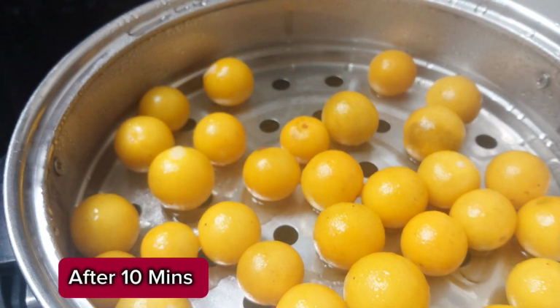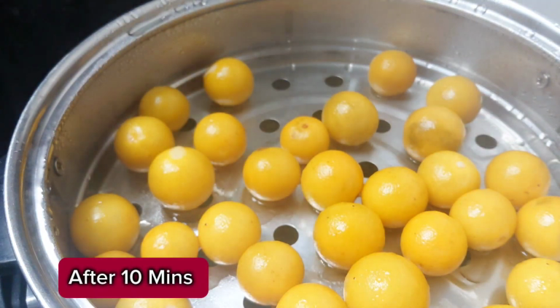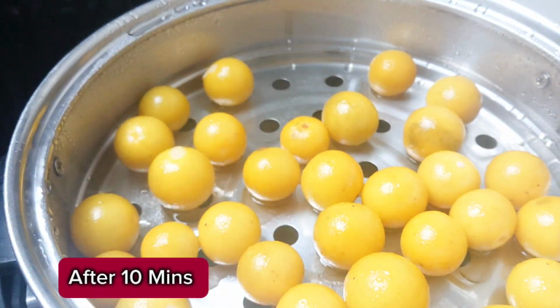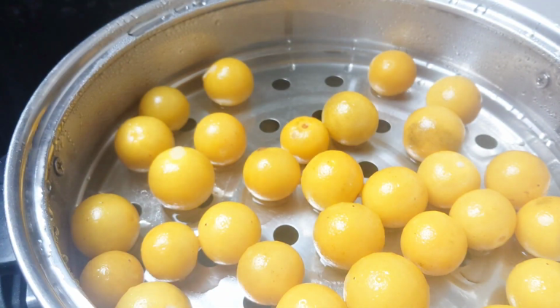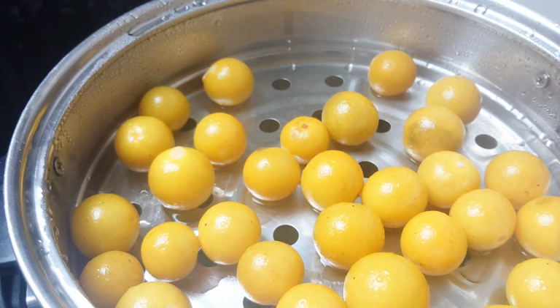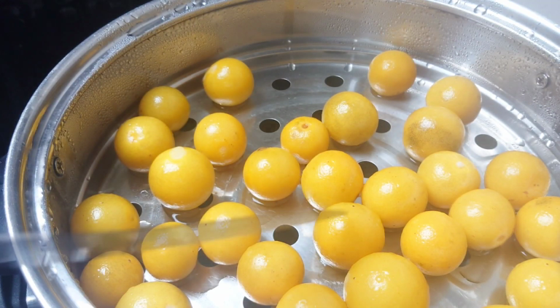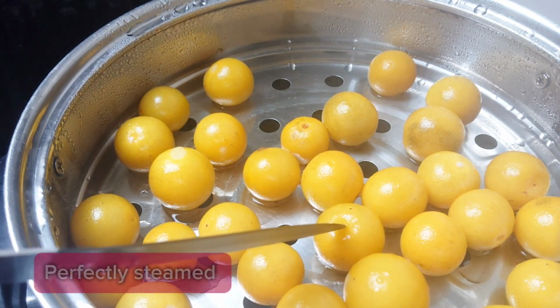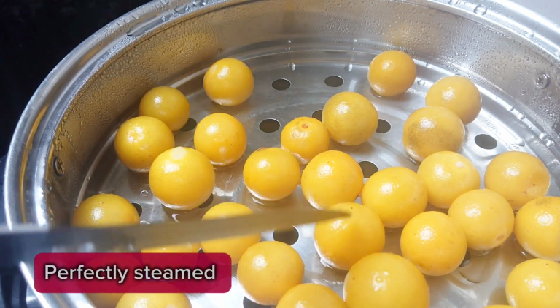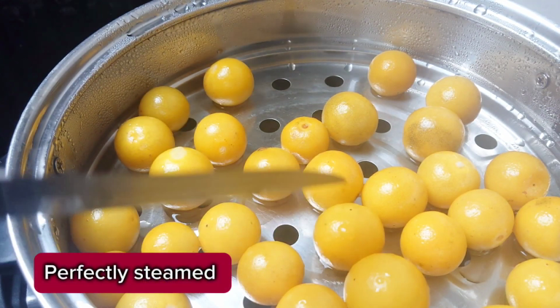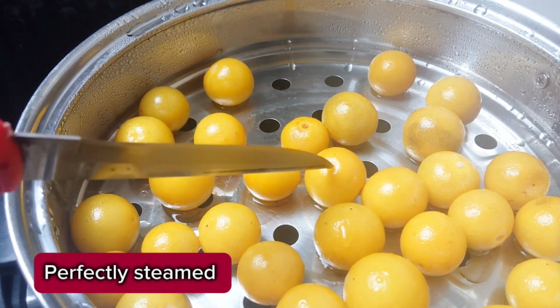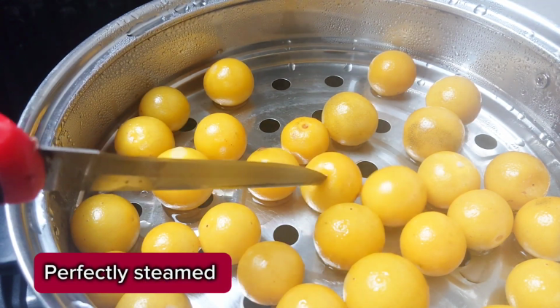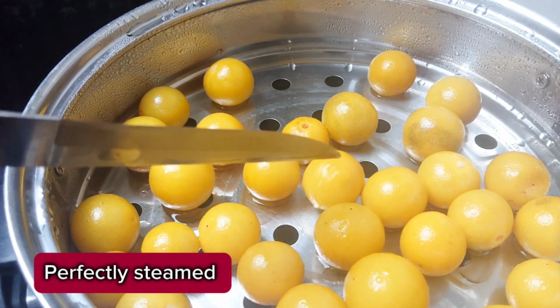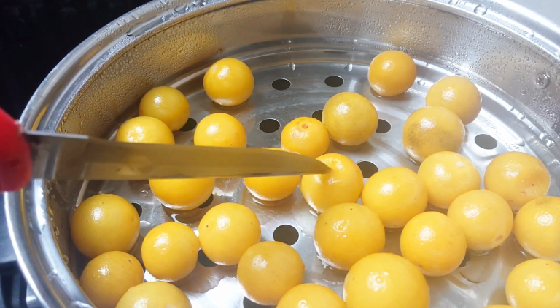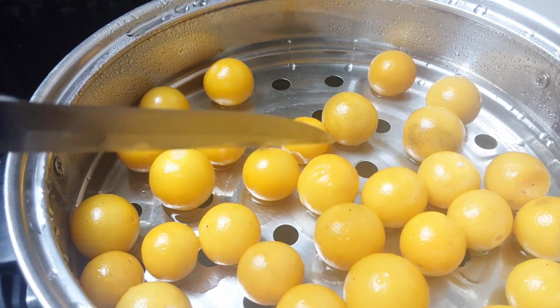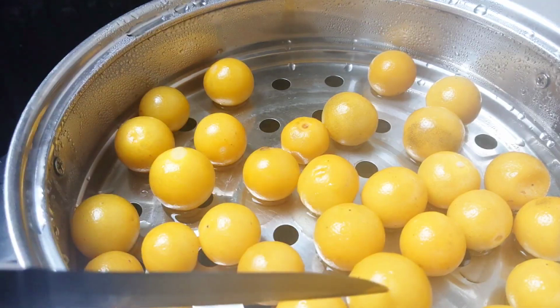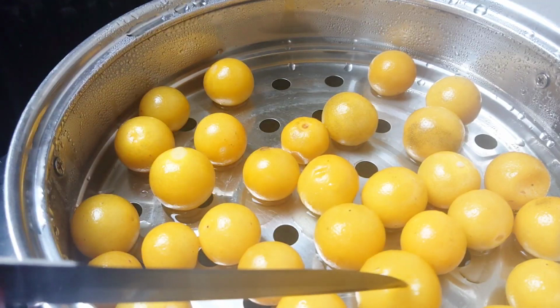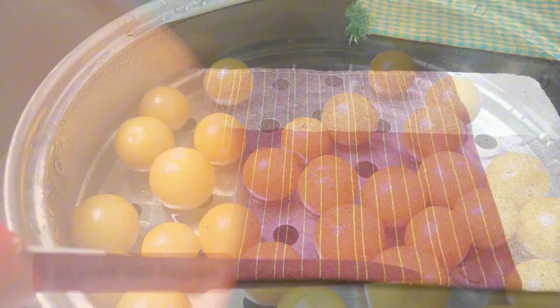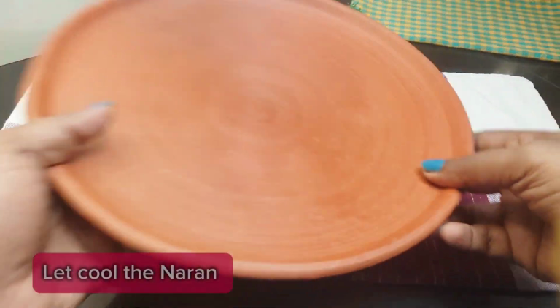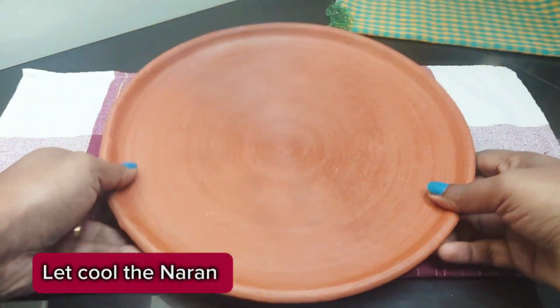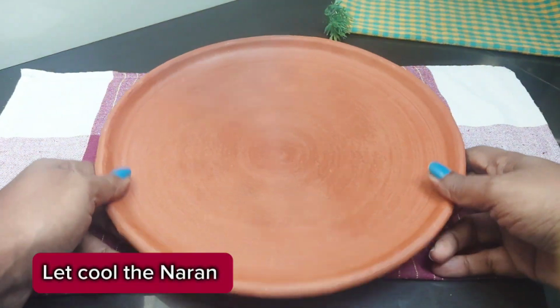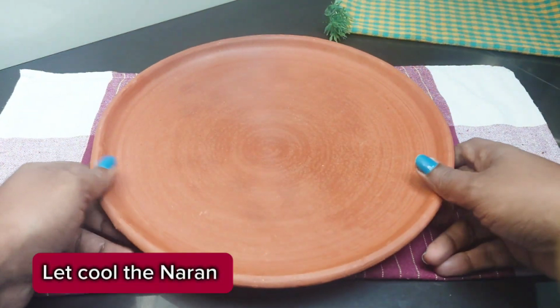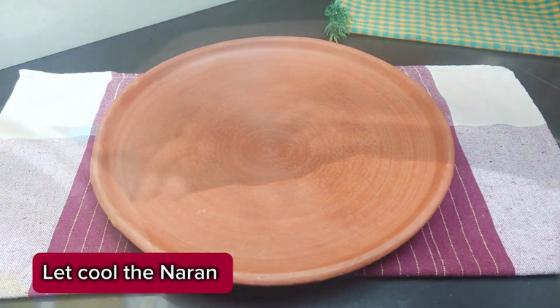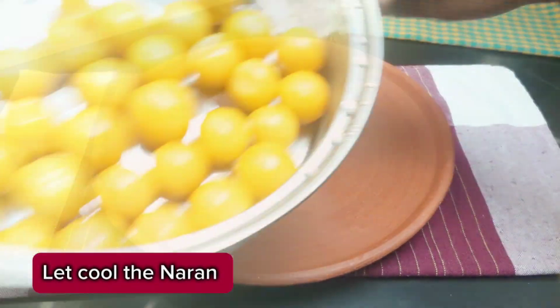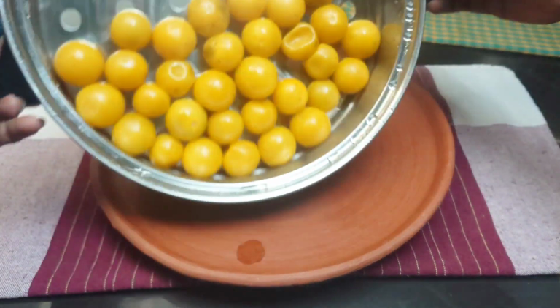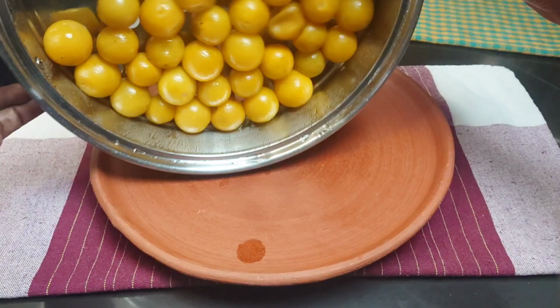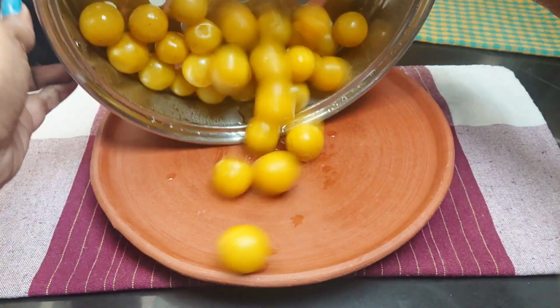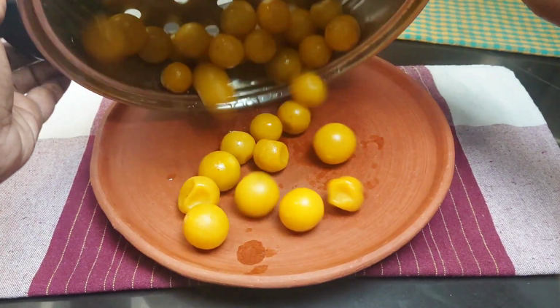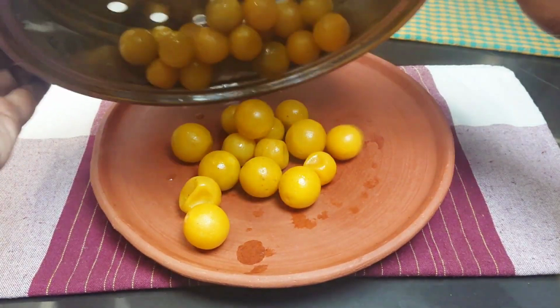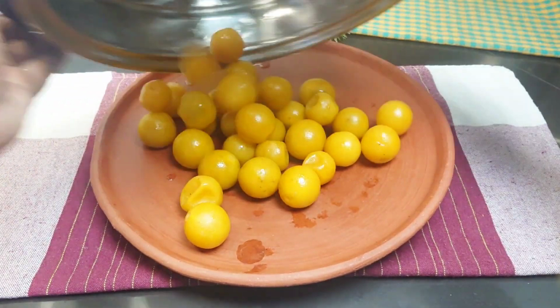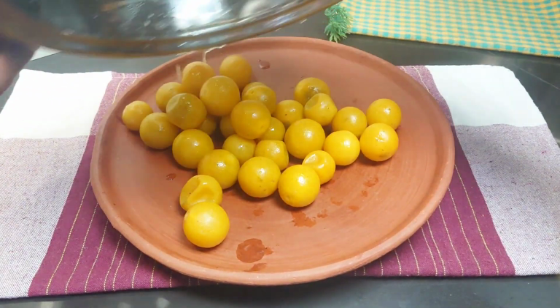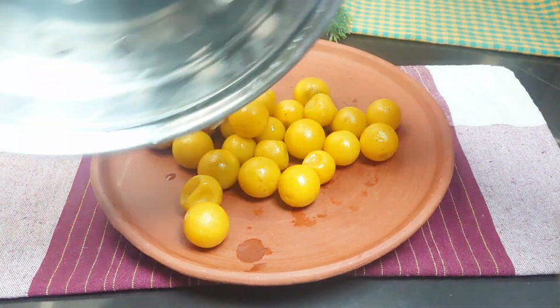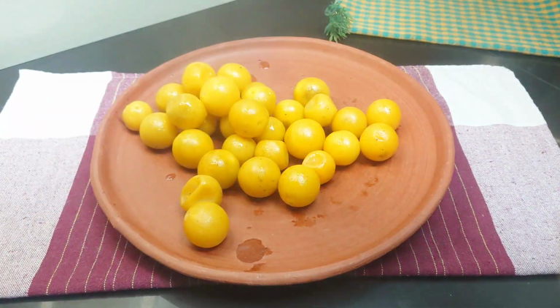Then add the flour on the ground. Add 1g of flour on the ground.